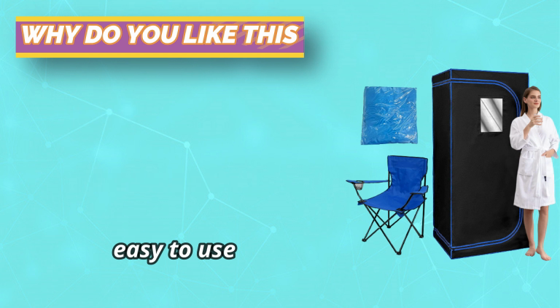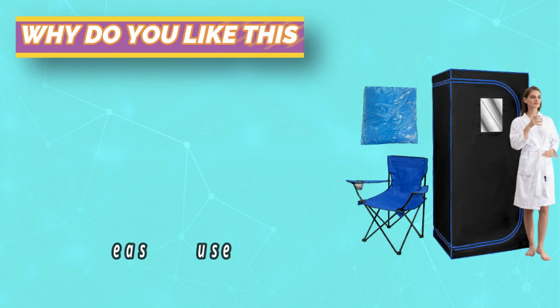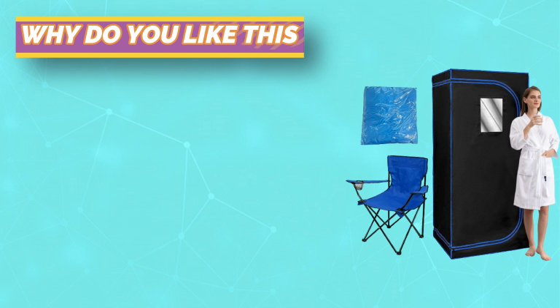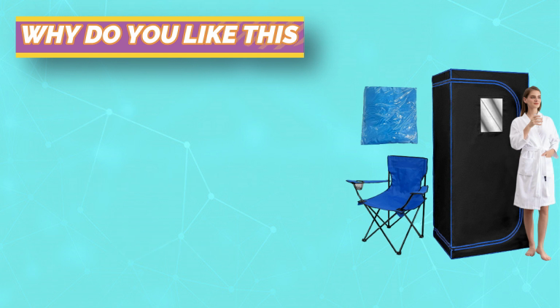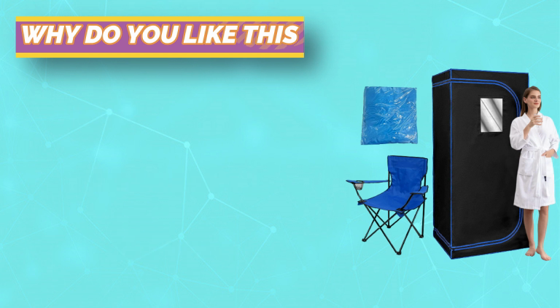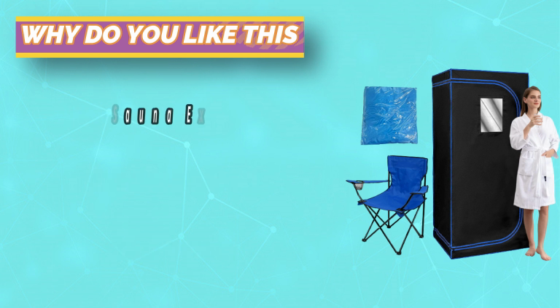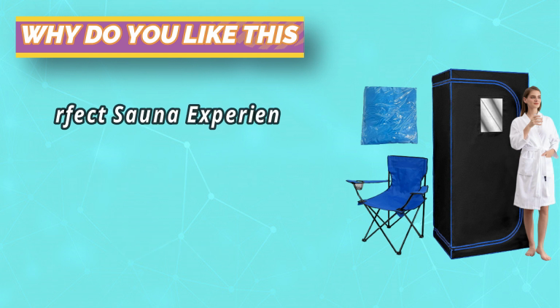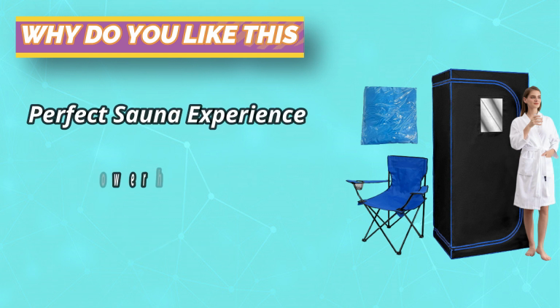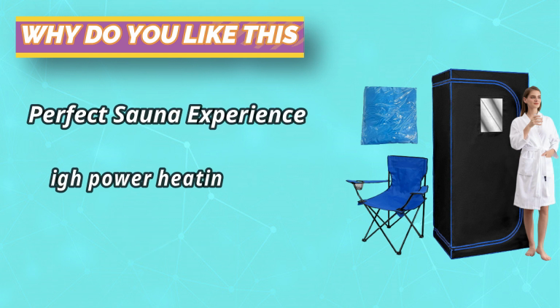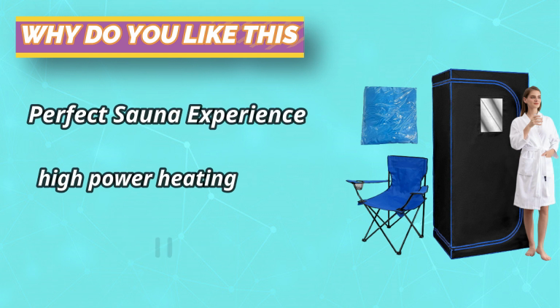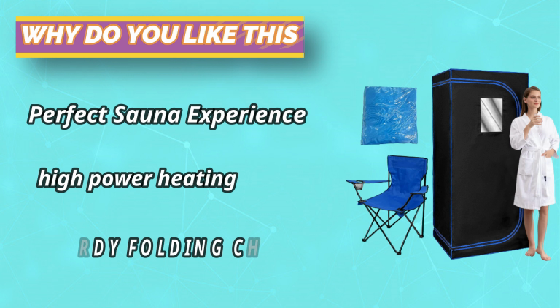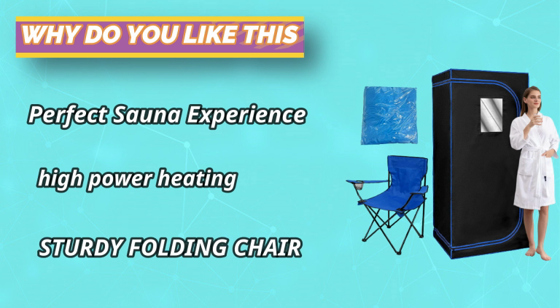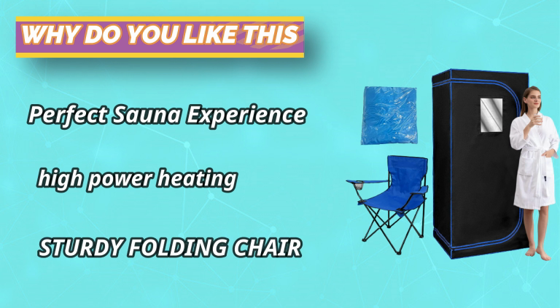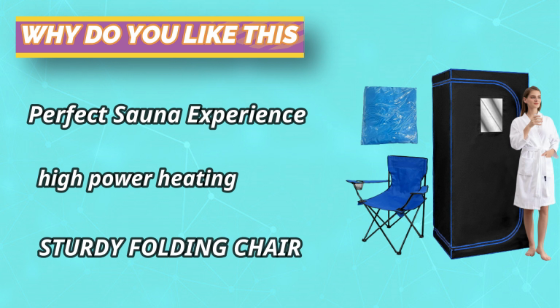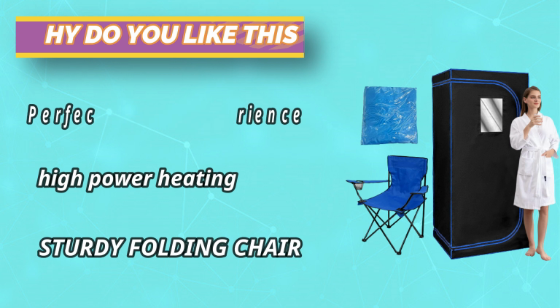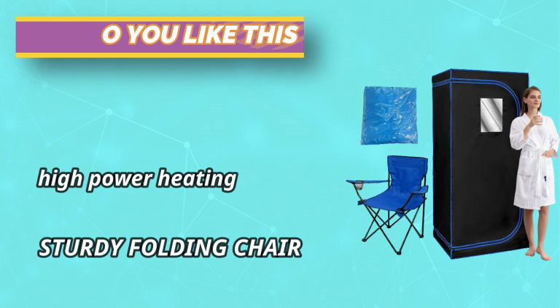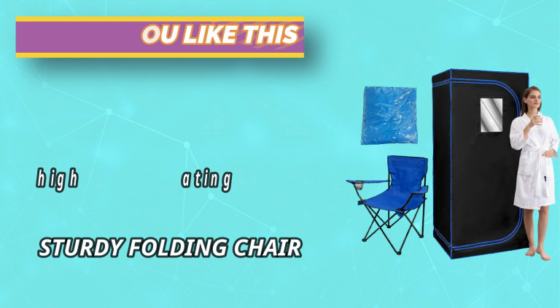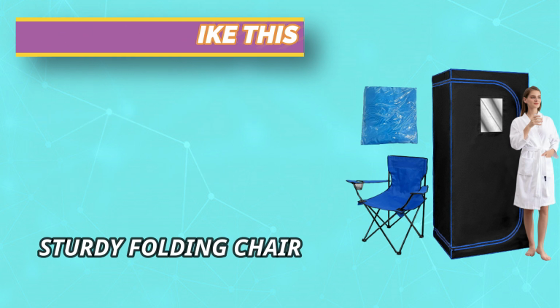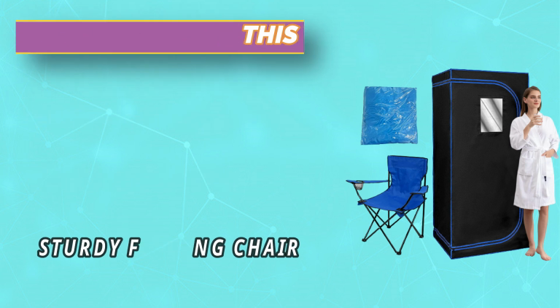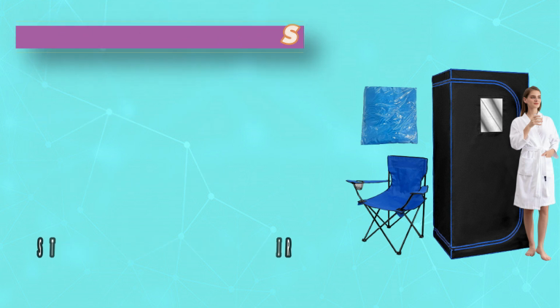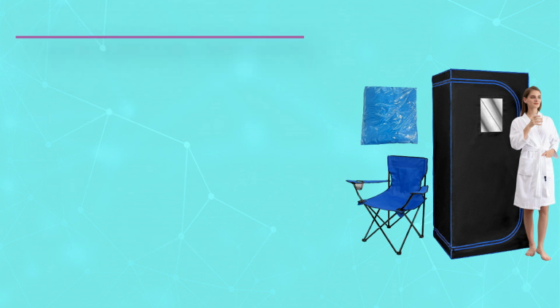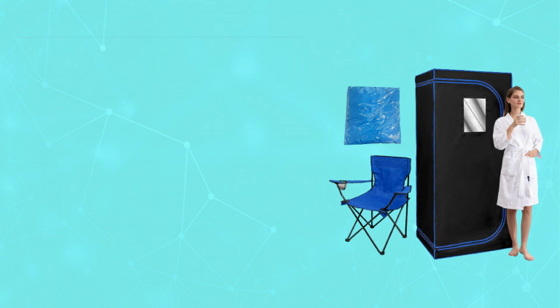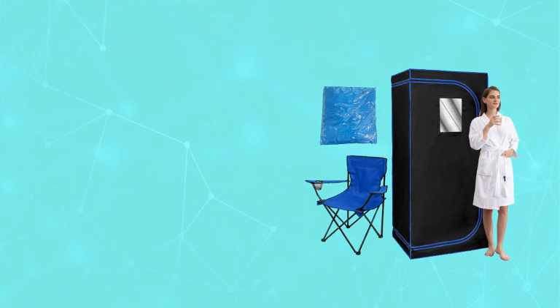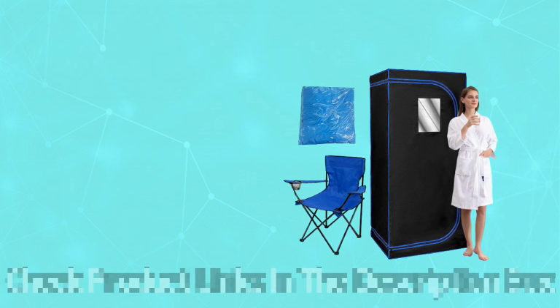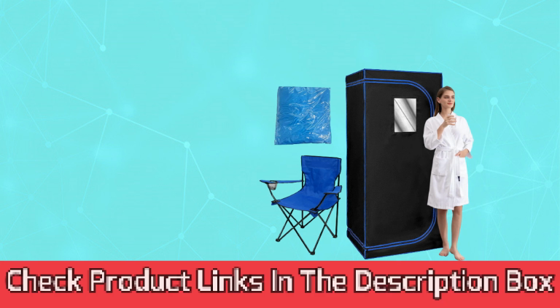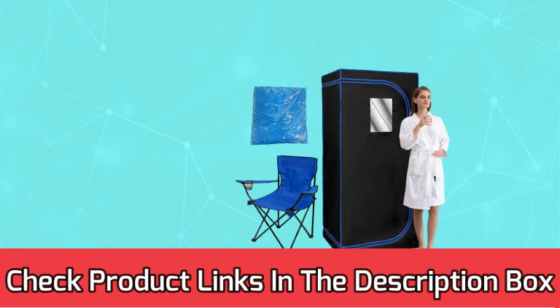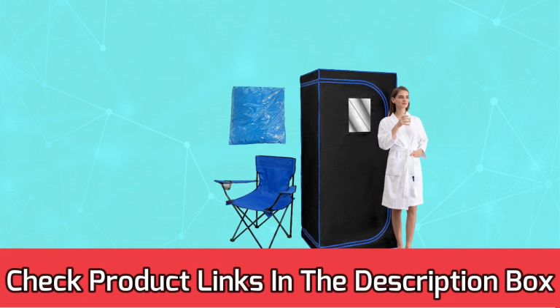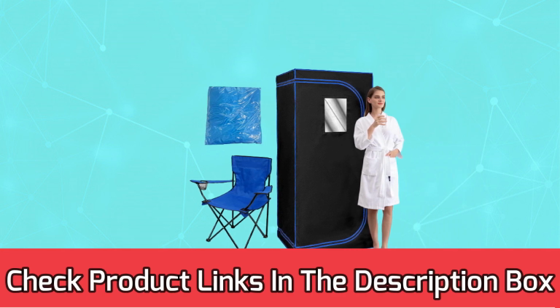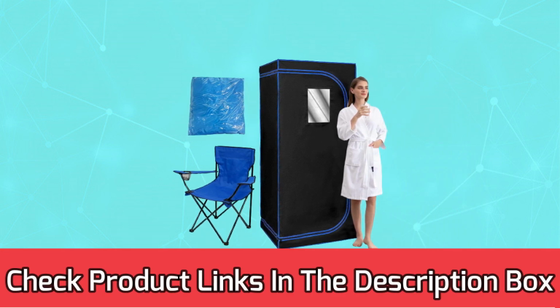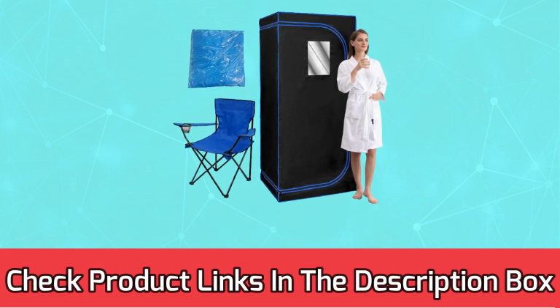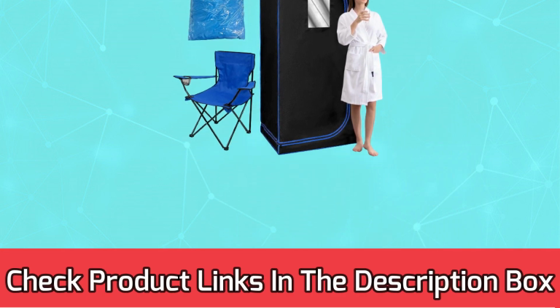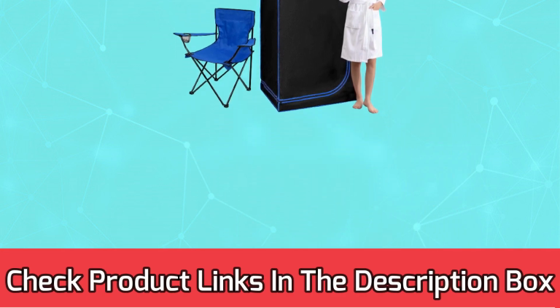Sturdy folding chair — our portable sauna comes with a steady sauna chair for comfortable seating so you can enjoy and relax after work. For current prices and discounts, check the links in the description box.